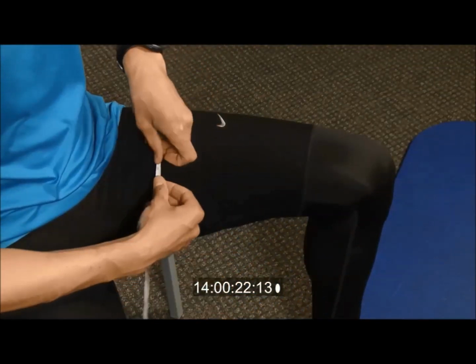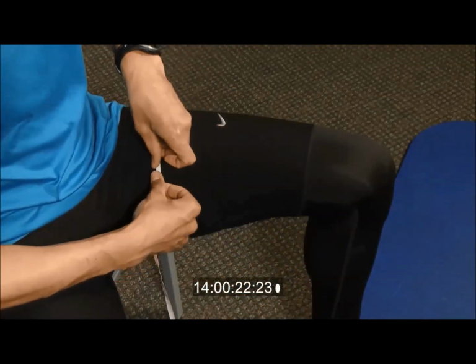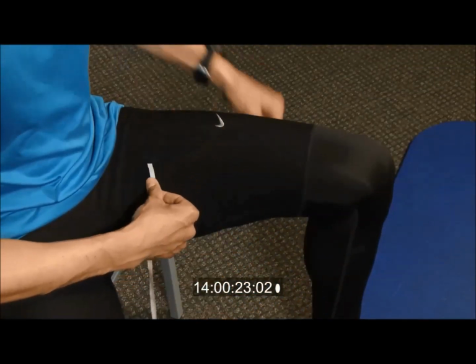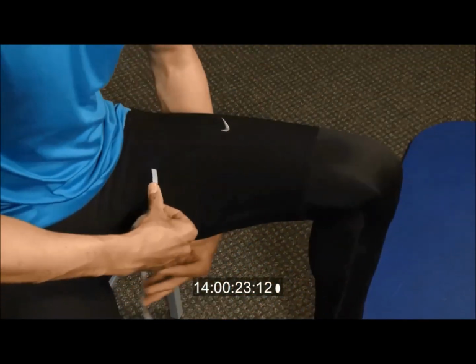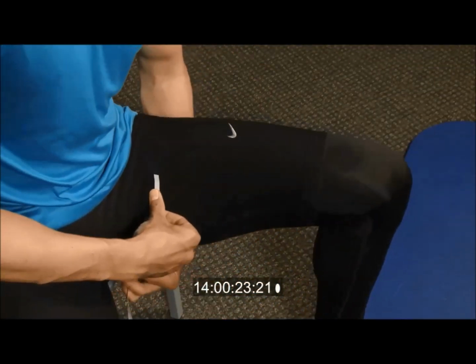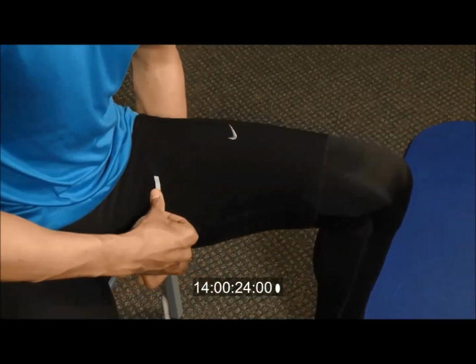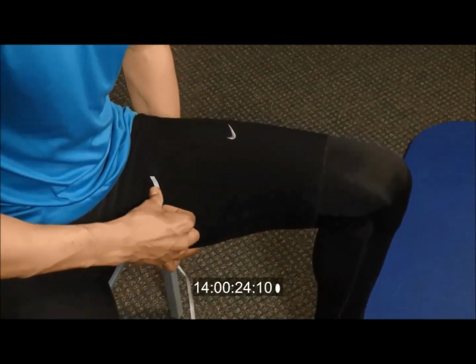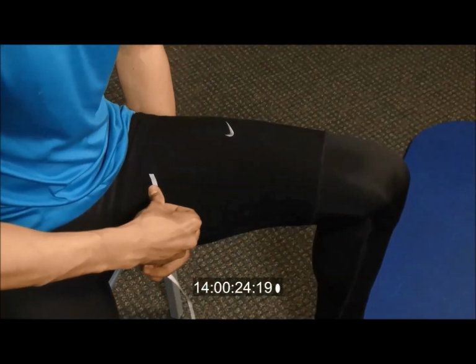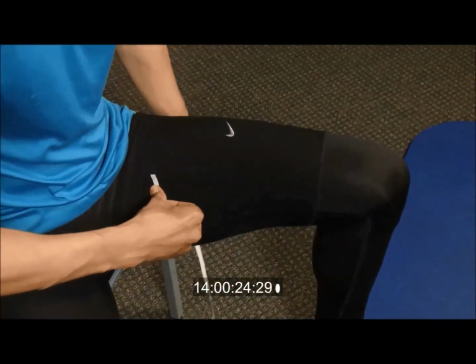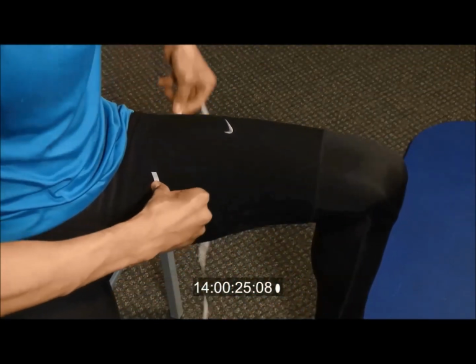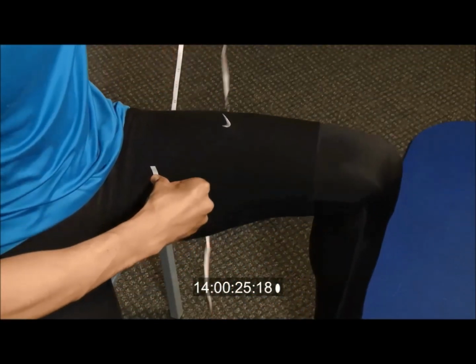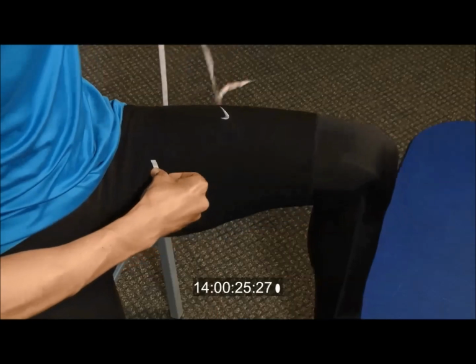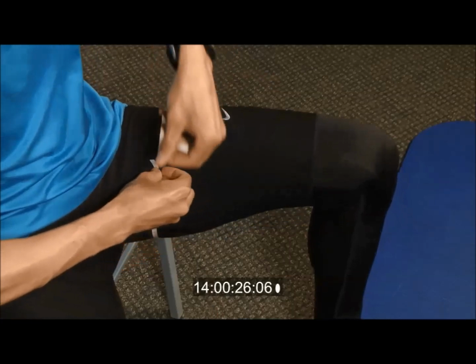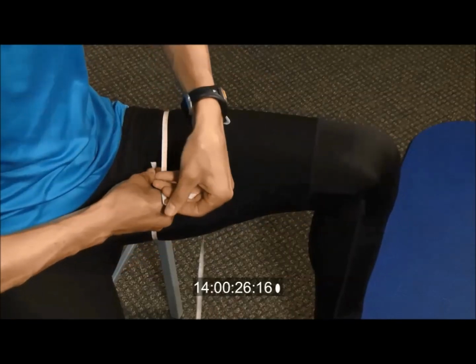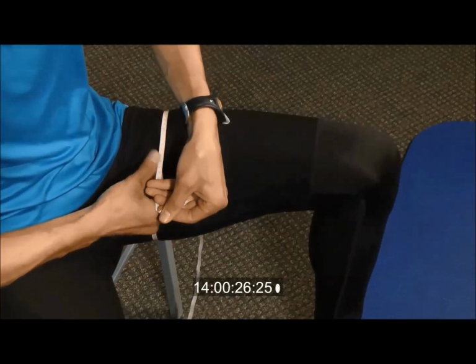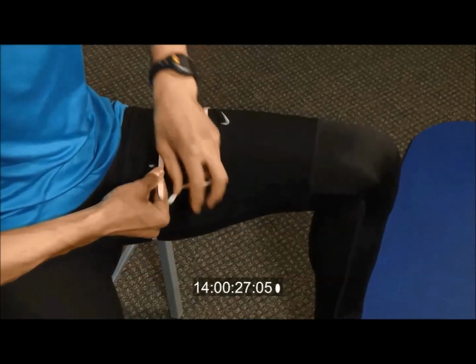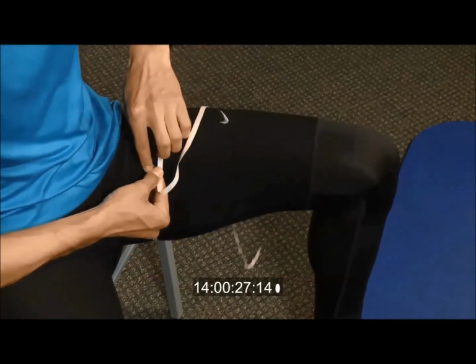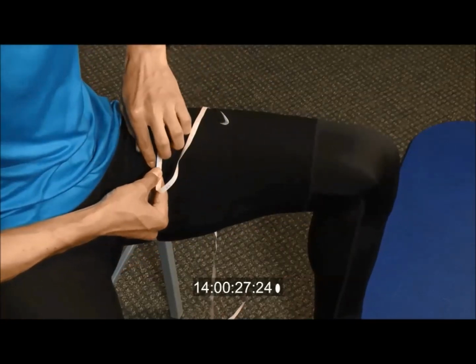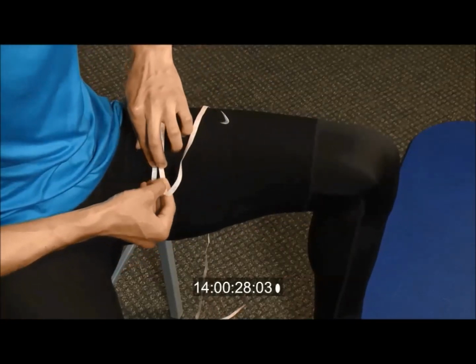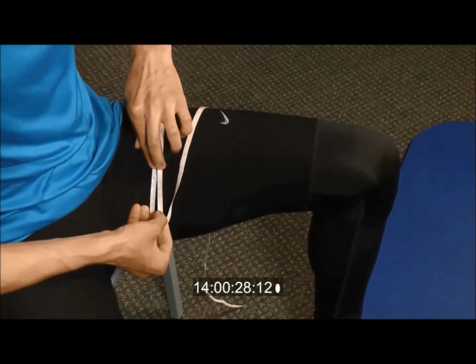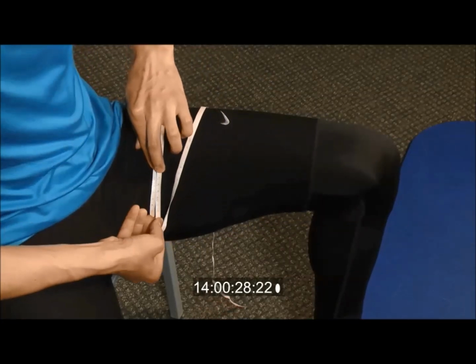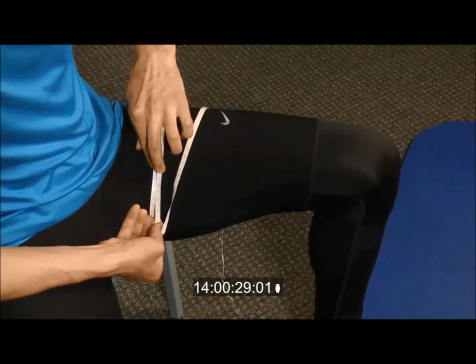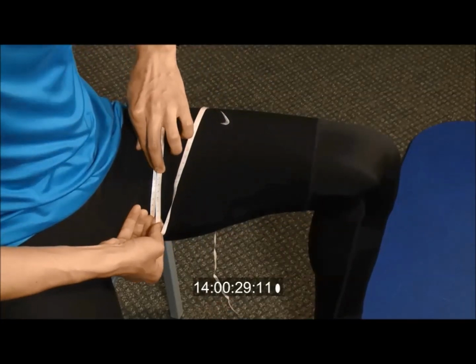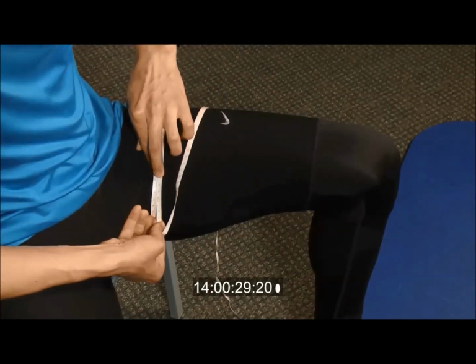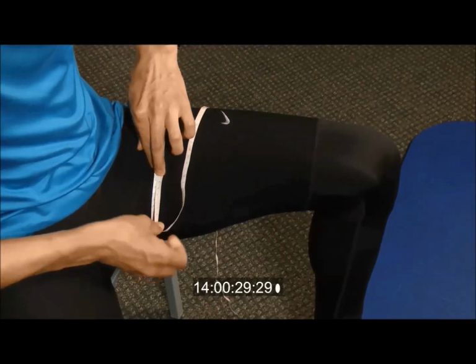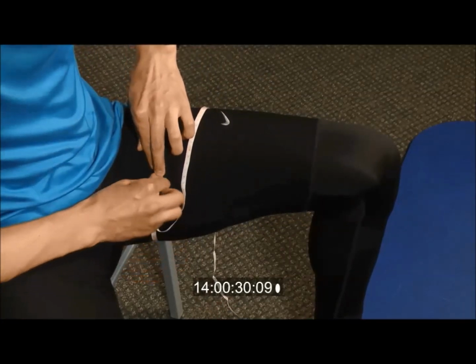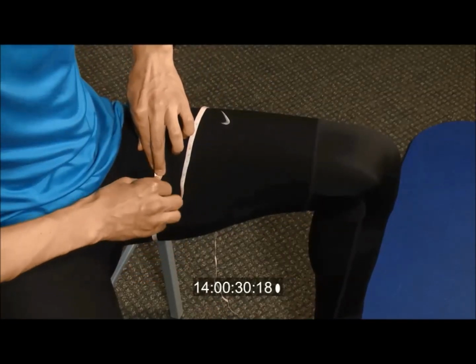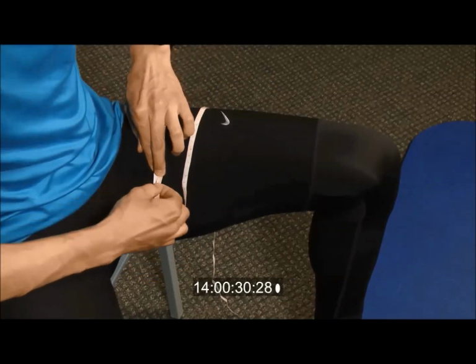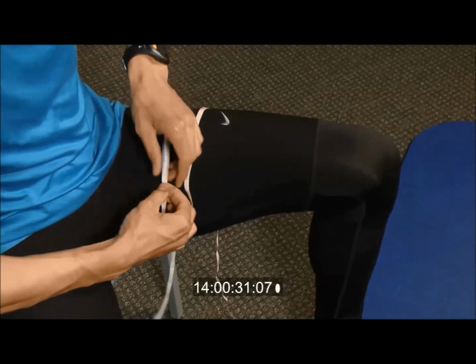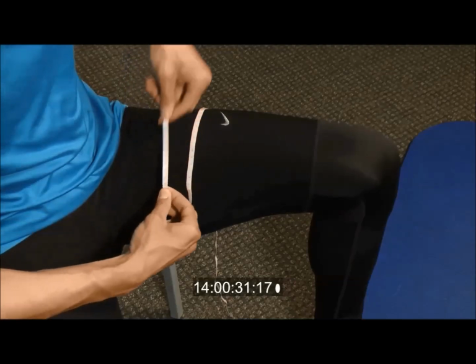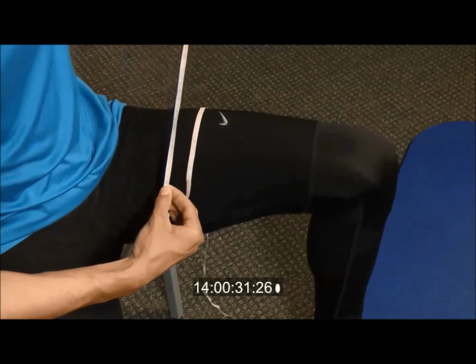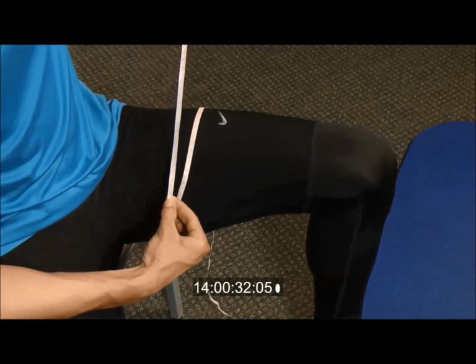For legs, assume a seated position as seen in the video and measure high up on your thigh. Perfect.